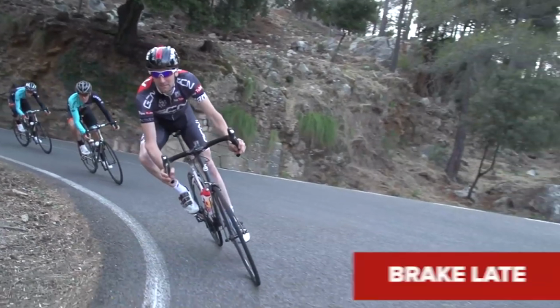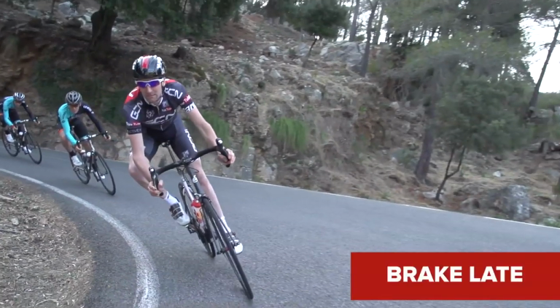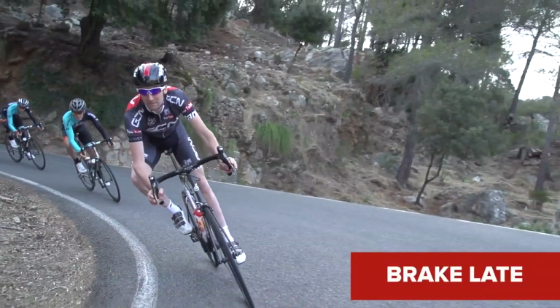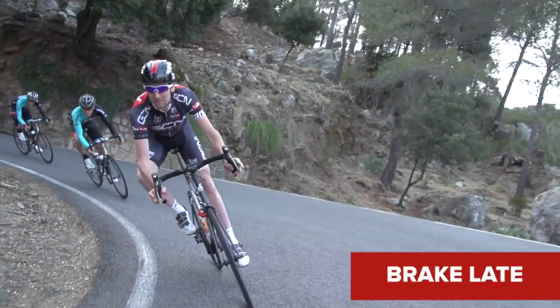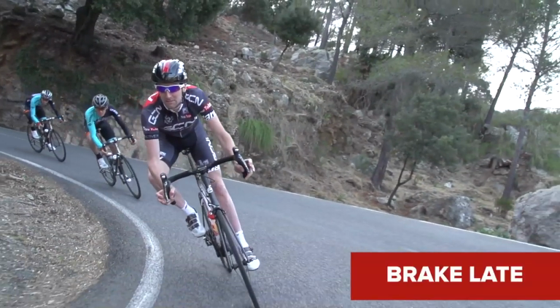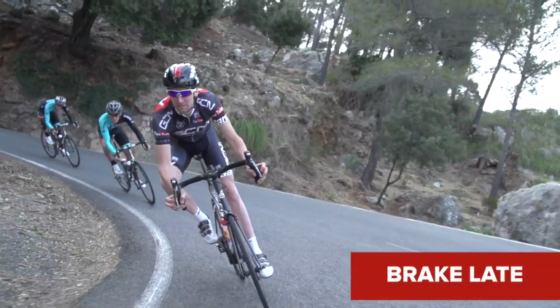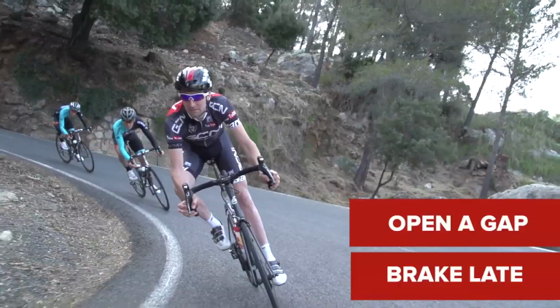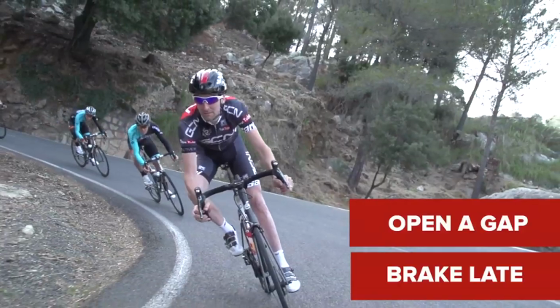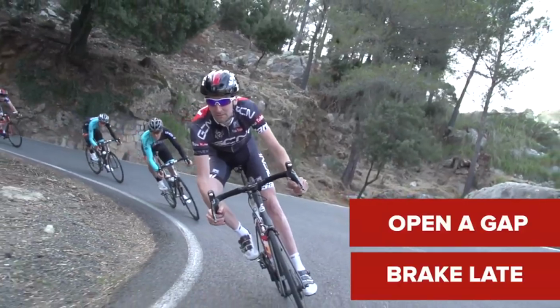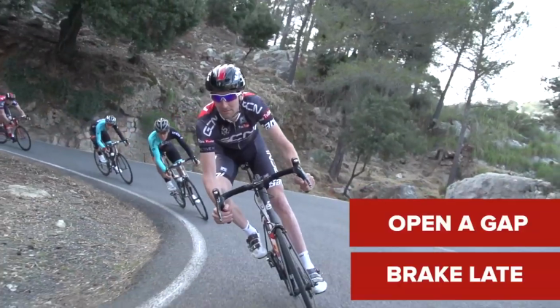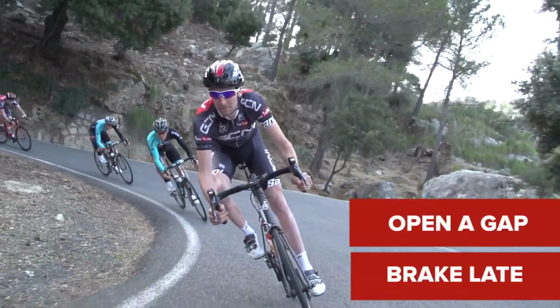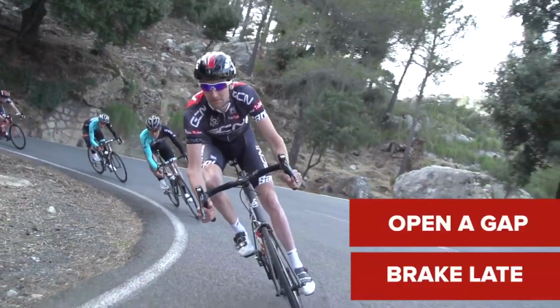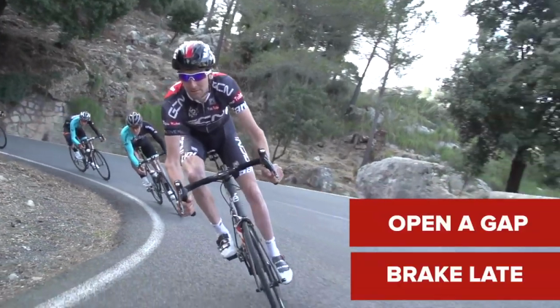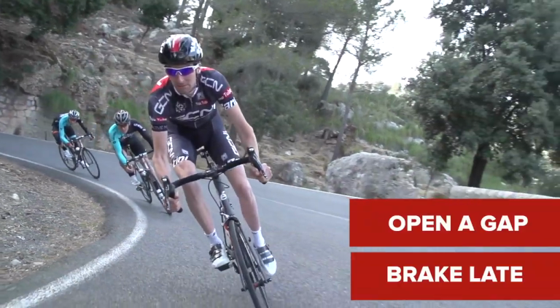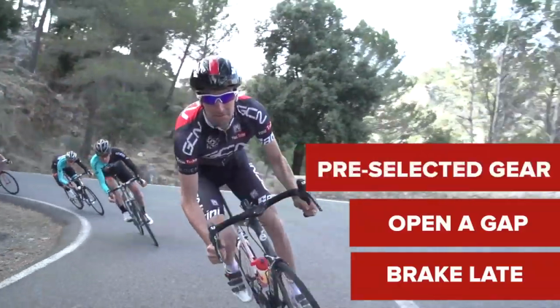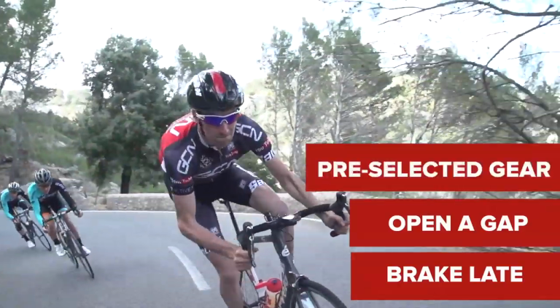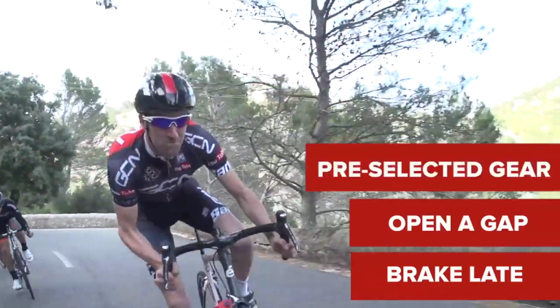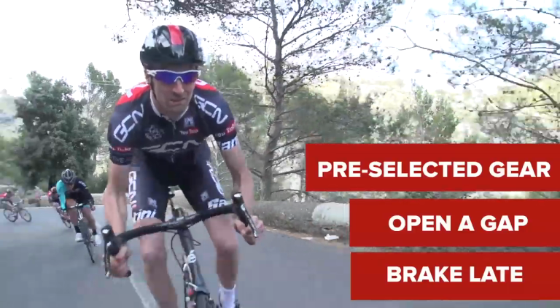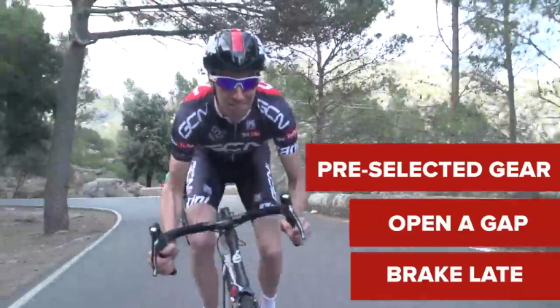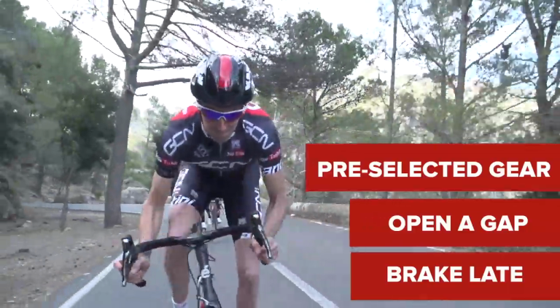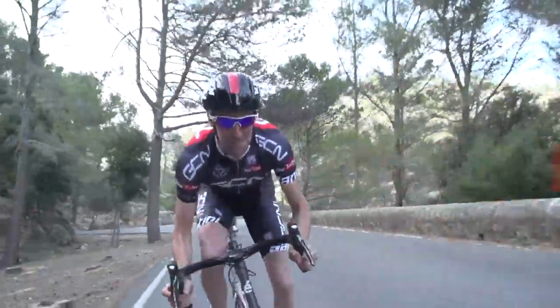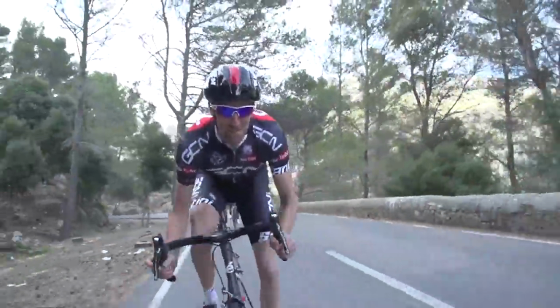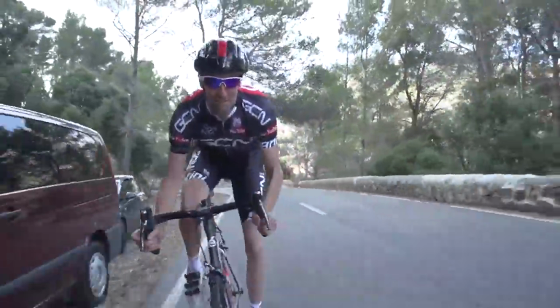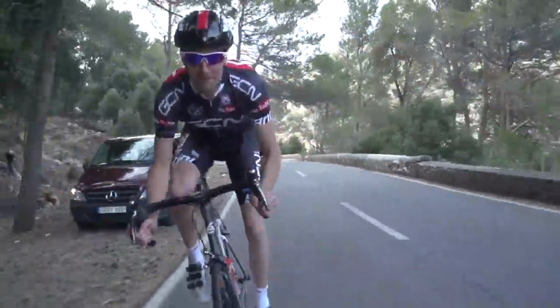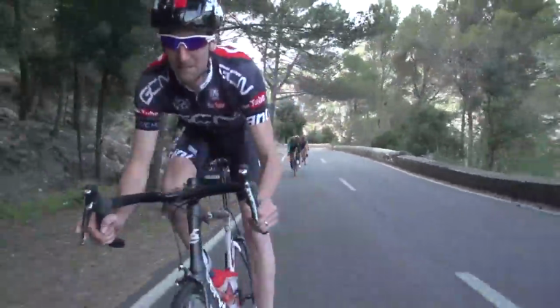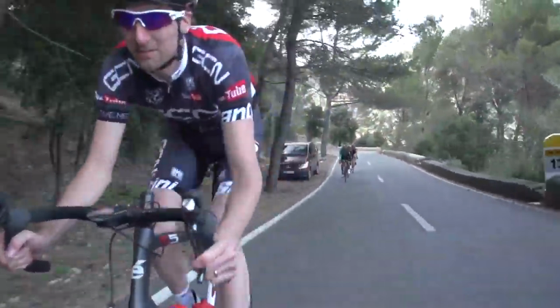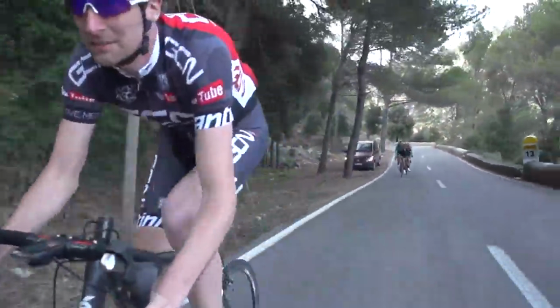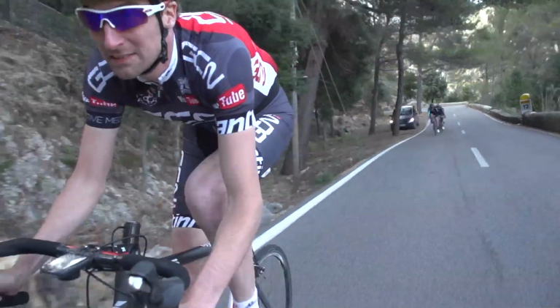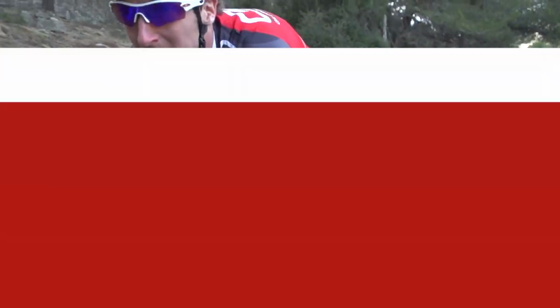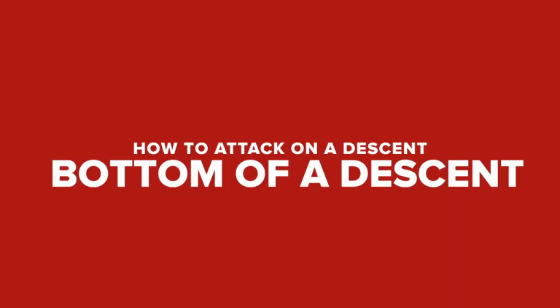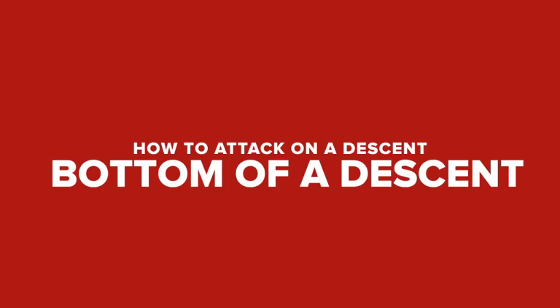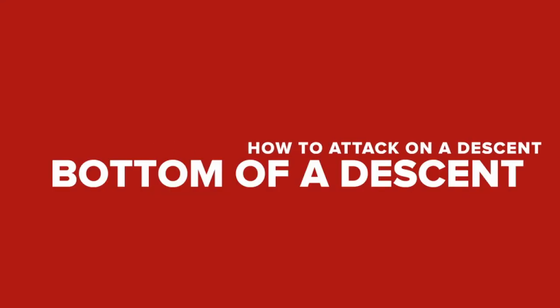Try braking later than others on the approach to a hairpin, opening a gap, then once you have exited the corner, stamp hard on the pedals in a pre-selected gear, rather than gradually building up the speed again. Then repeat on the next corner again to keep eking out that gap.